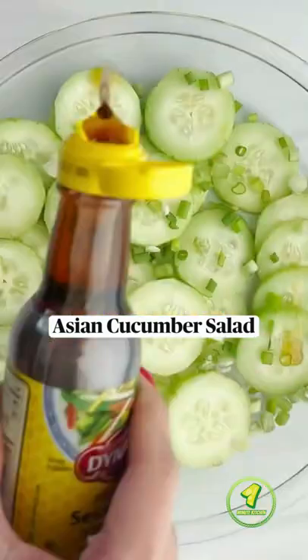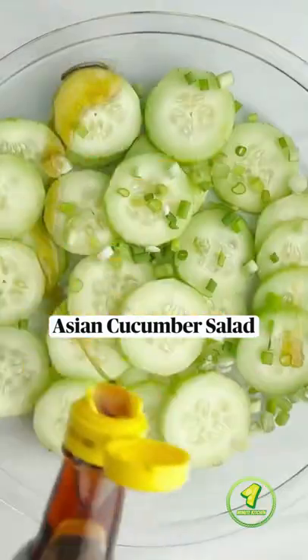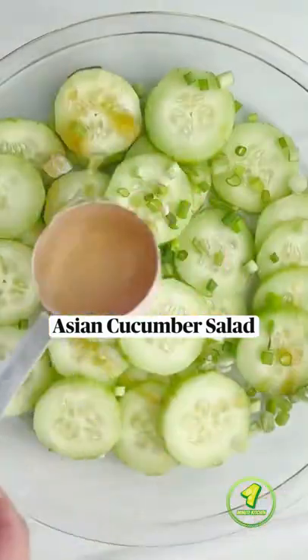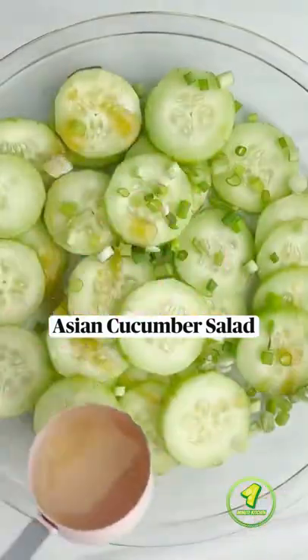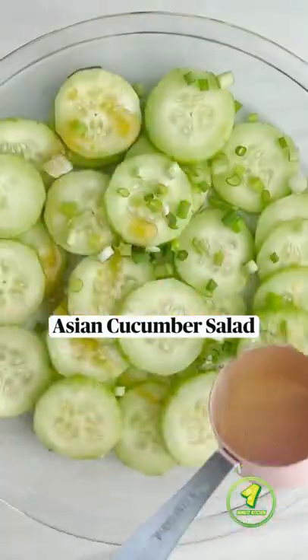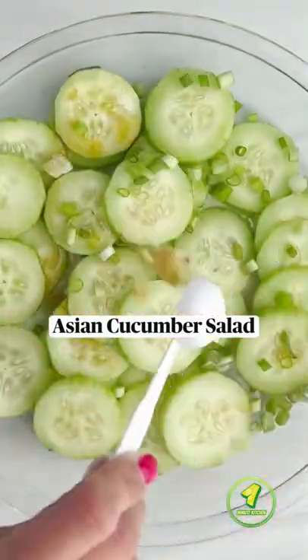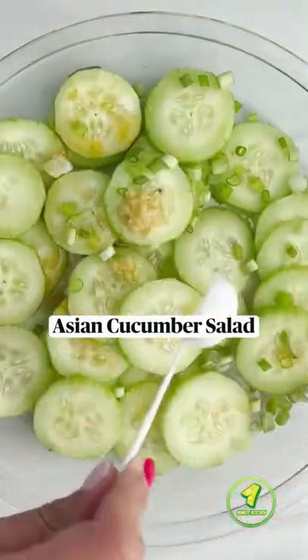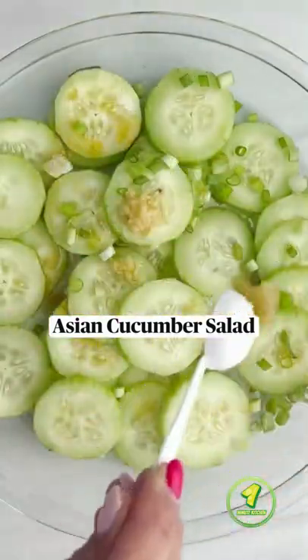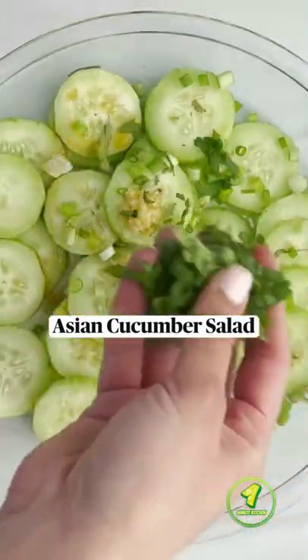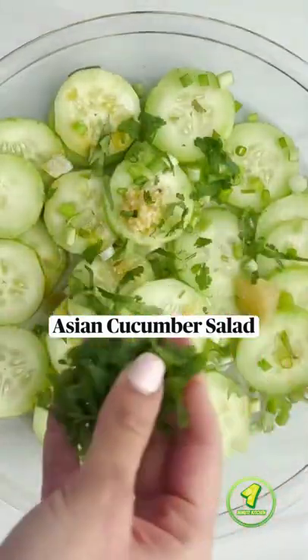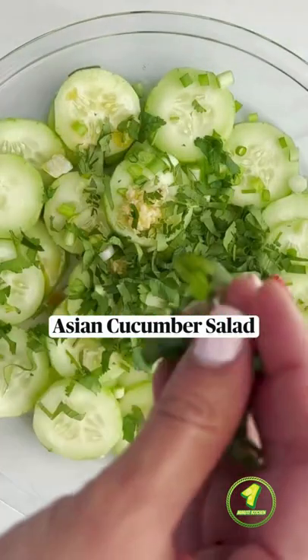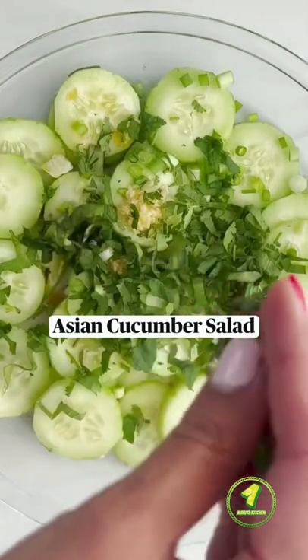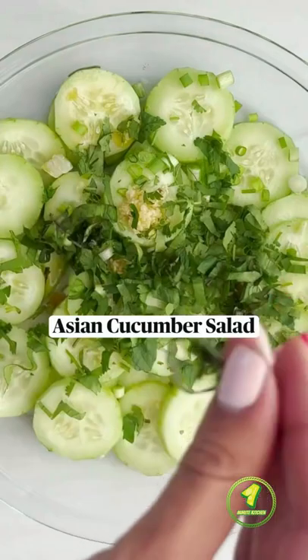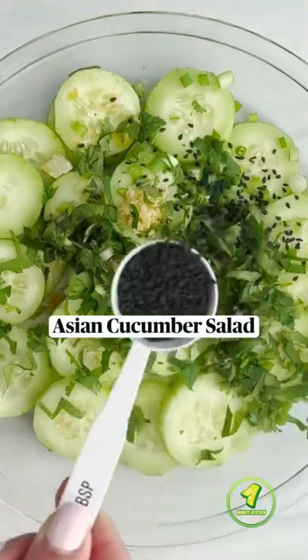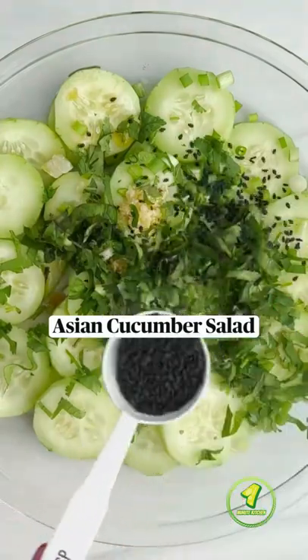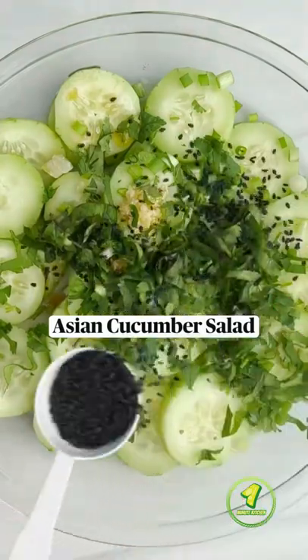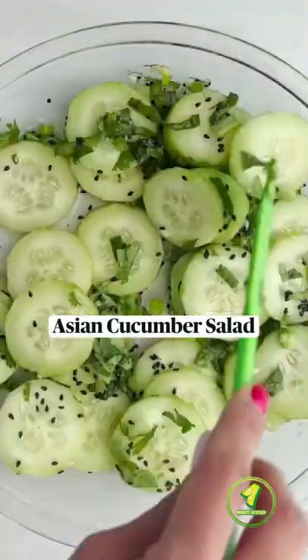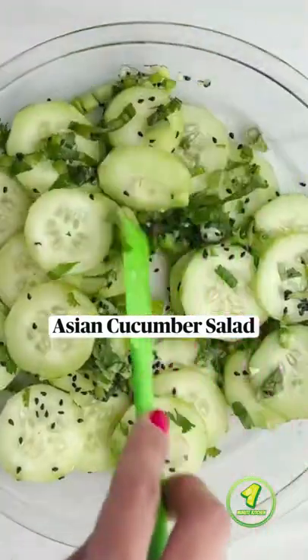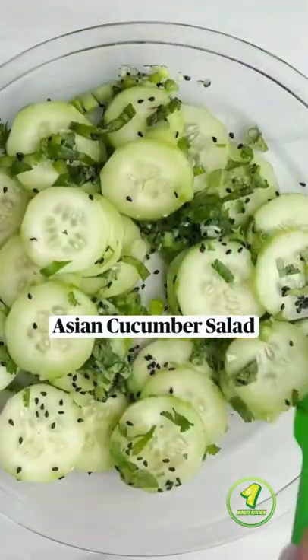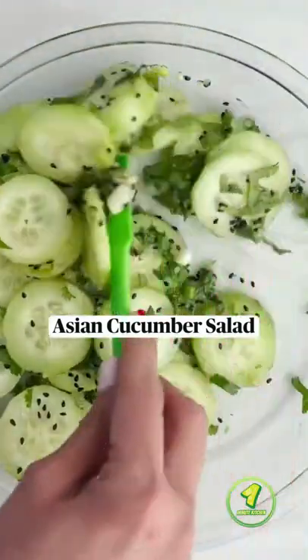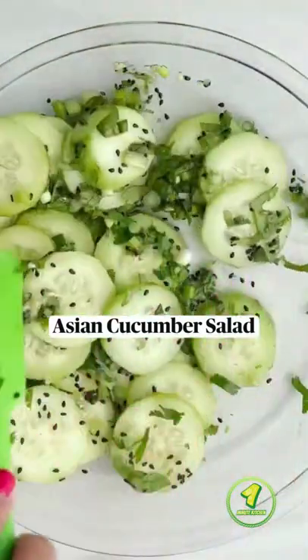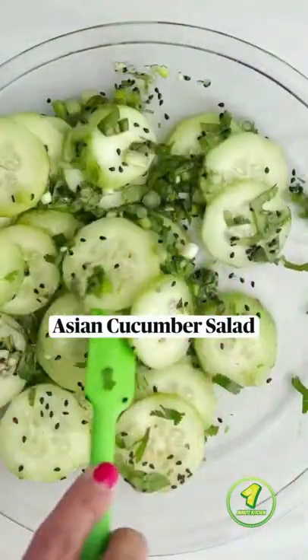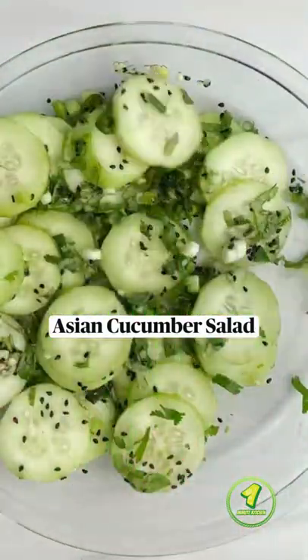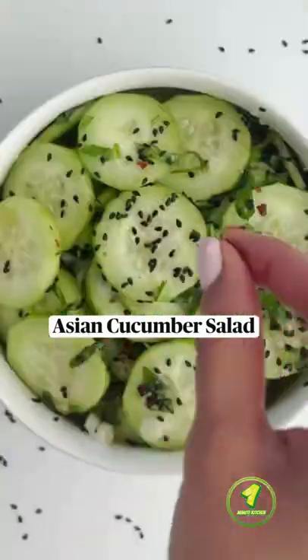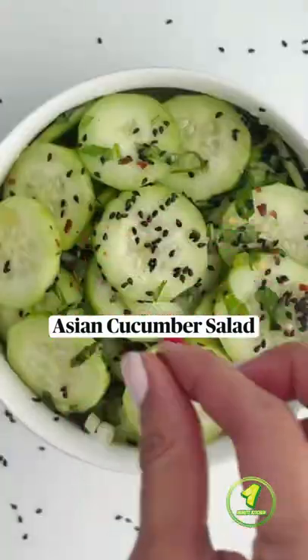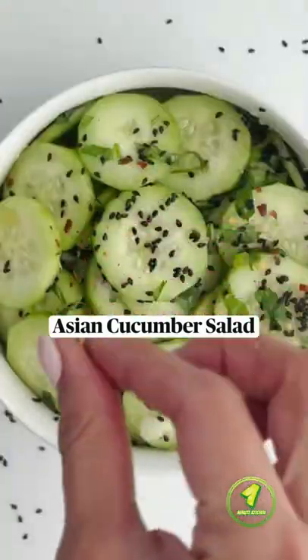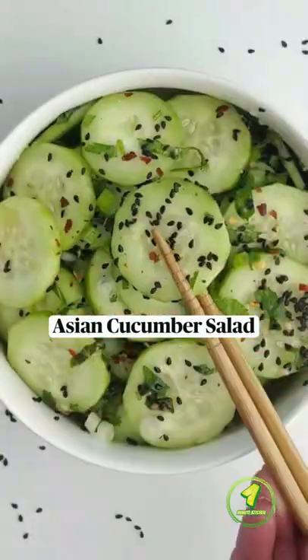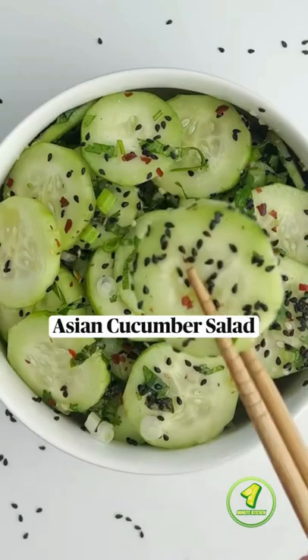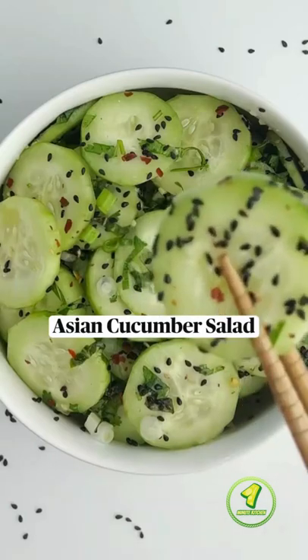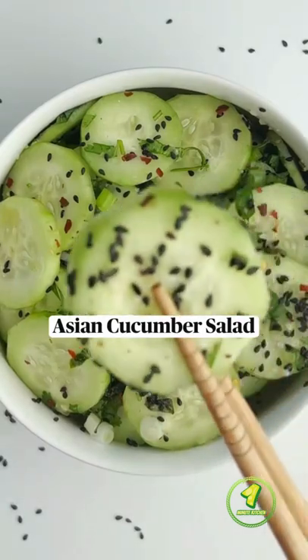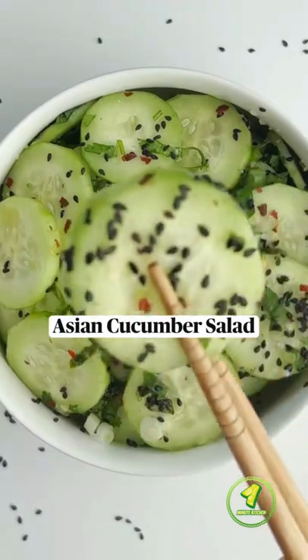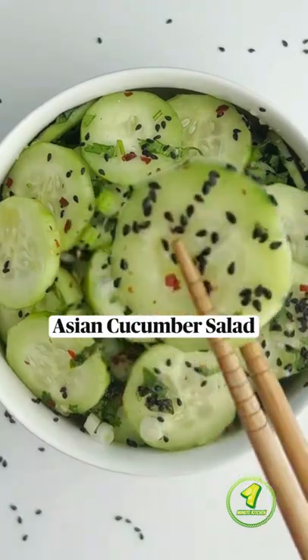Then you're gonna add sesame oil, seasoned vinegar, garlic, ginger, cilantro, basil, mint, and sesame seeds. Give that a mix and add some crushed red pepper for some heat. And that's it!